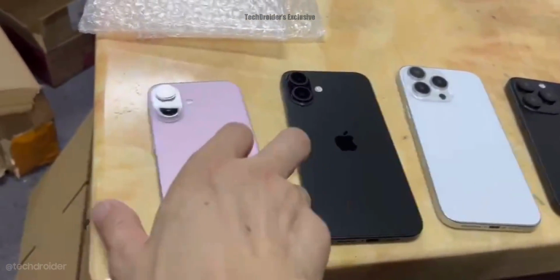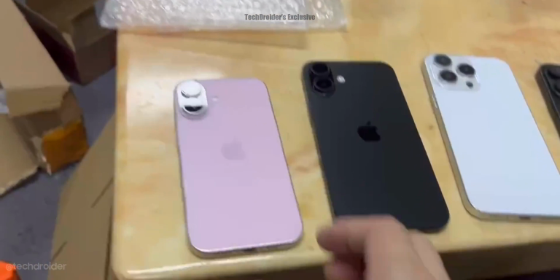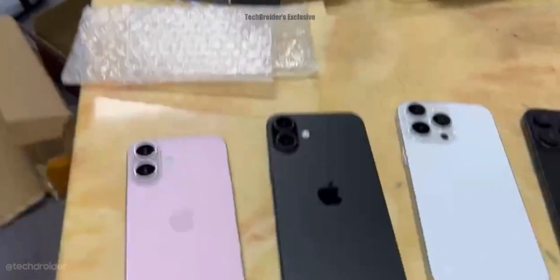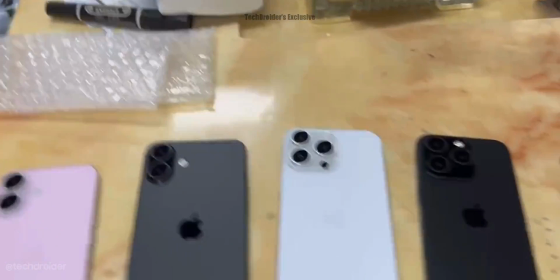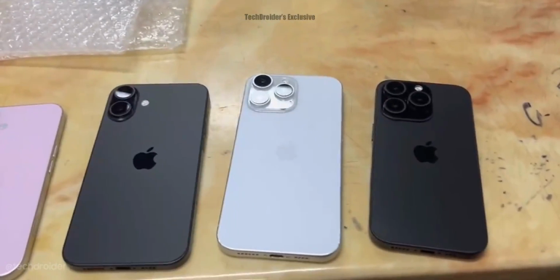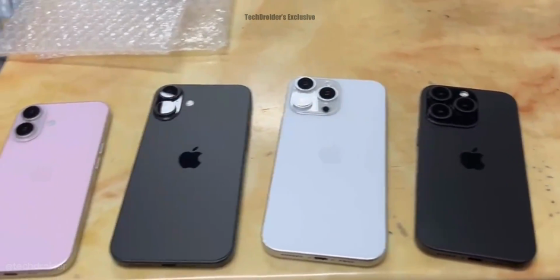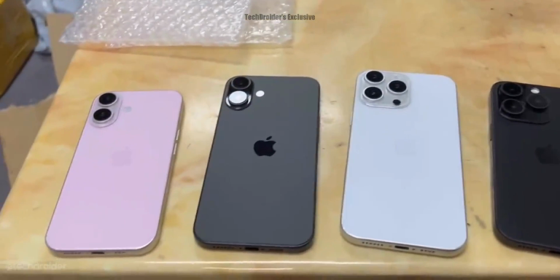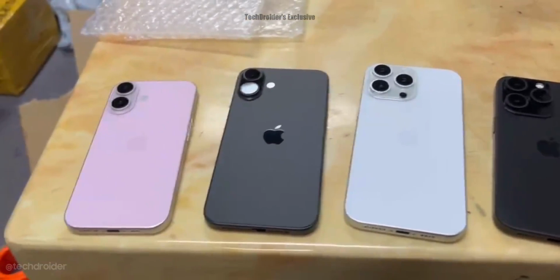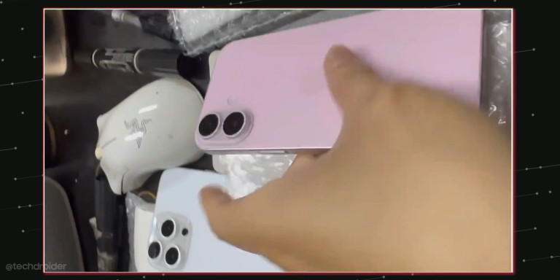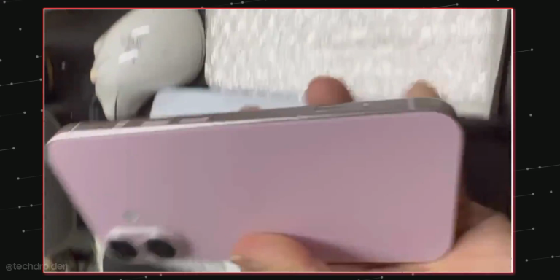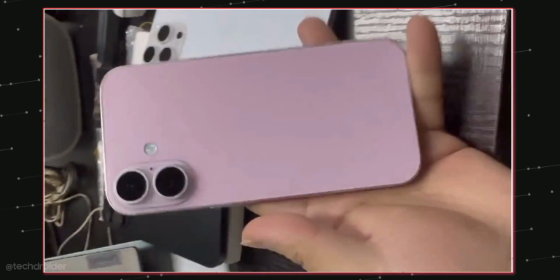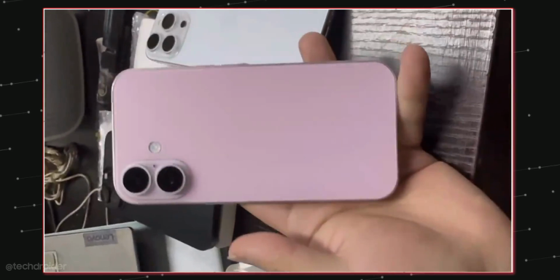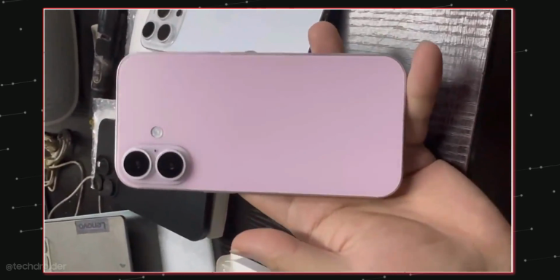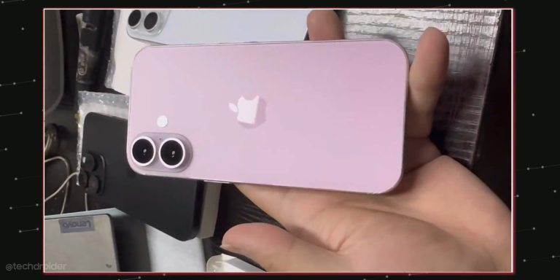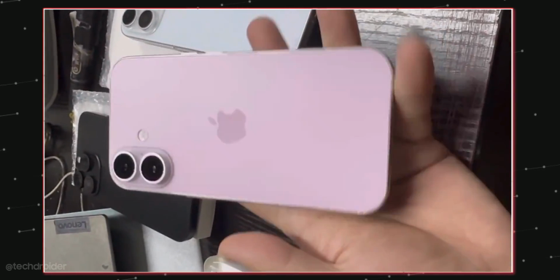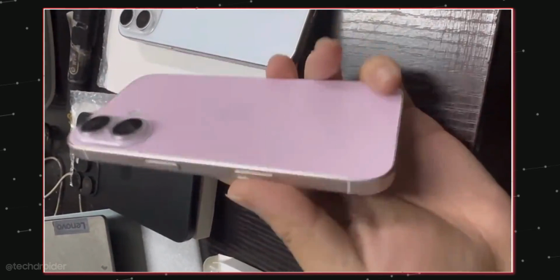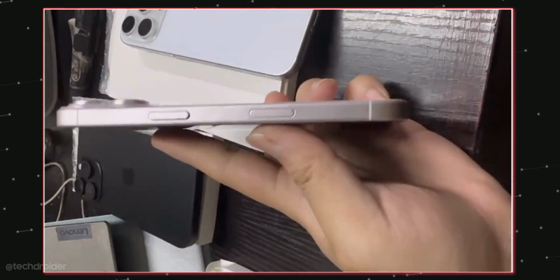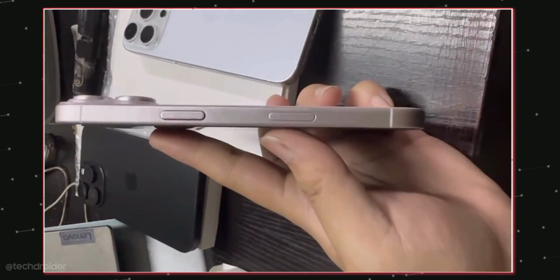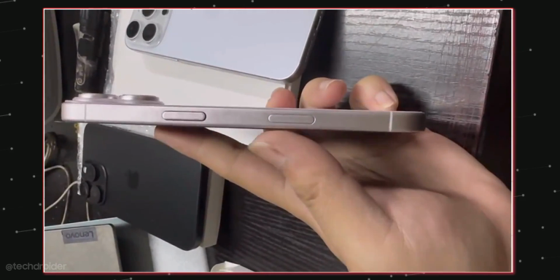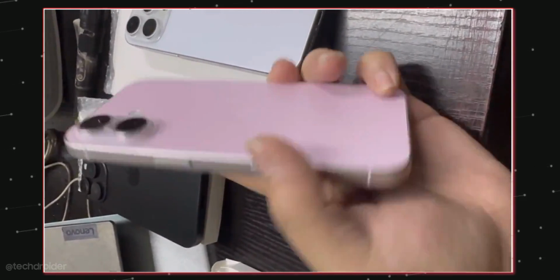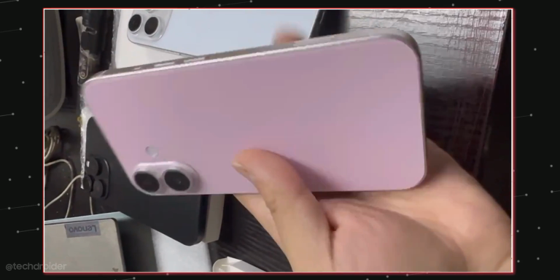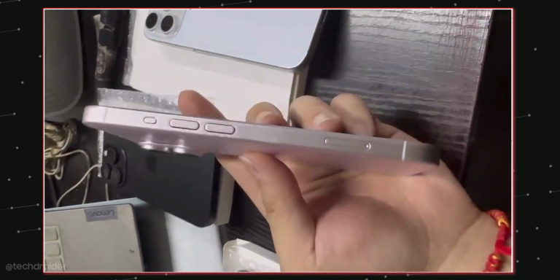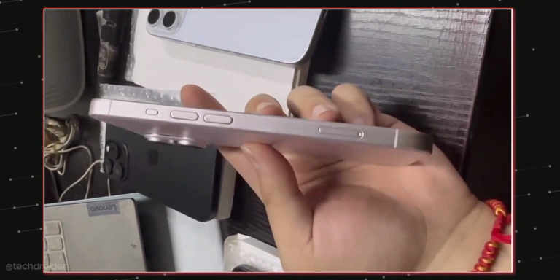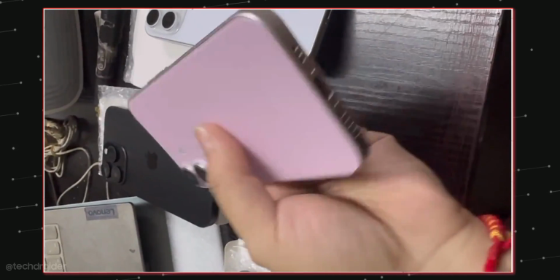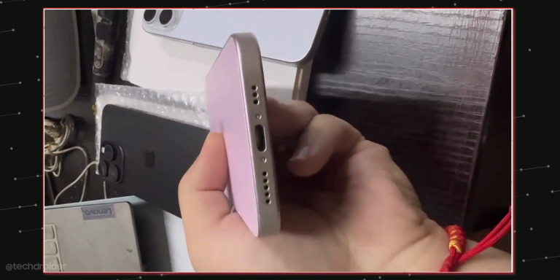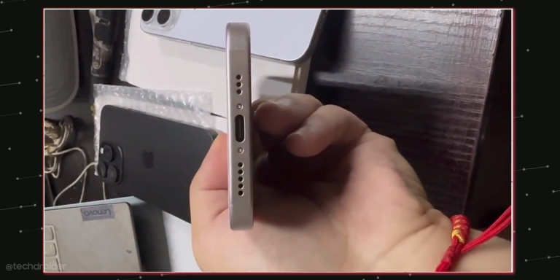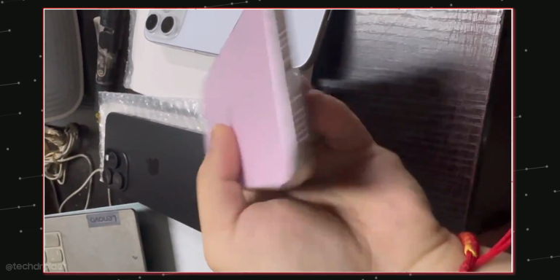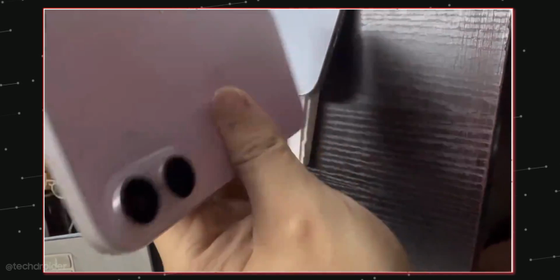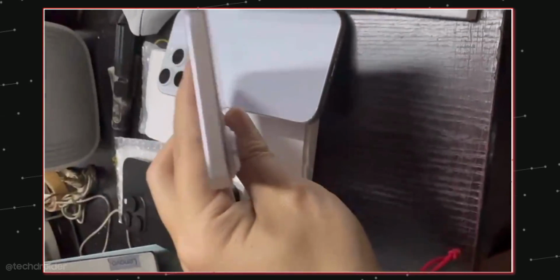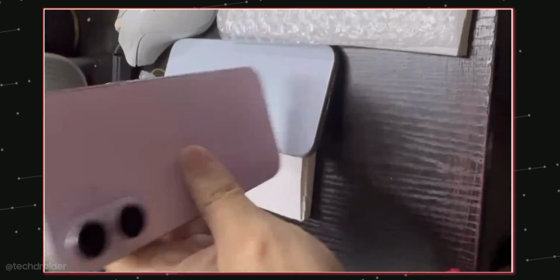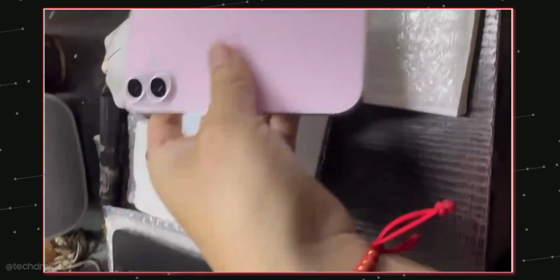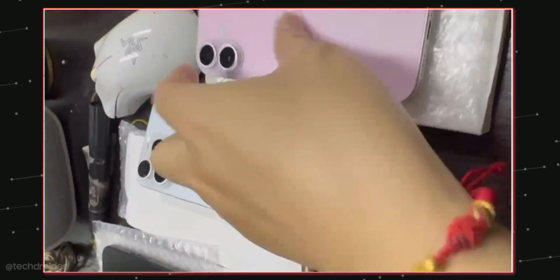The standard iPhone 16 and 16 Plus got a vertical camera setup similar to the iPhone X and XS Max. The camera module, however, is 10 times larger than that of the iPhone X.